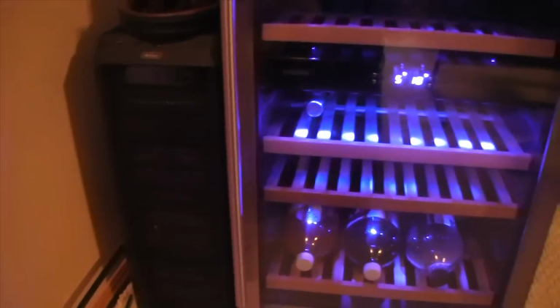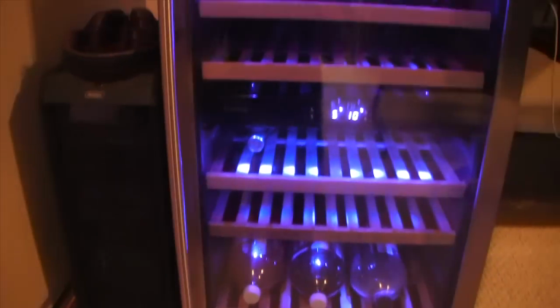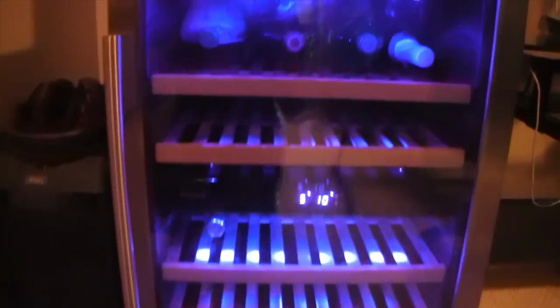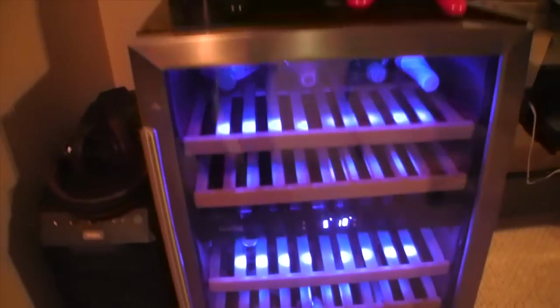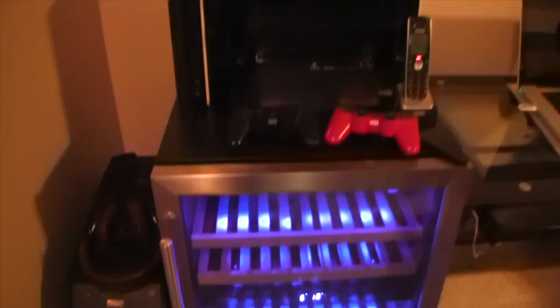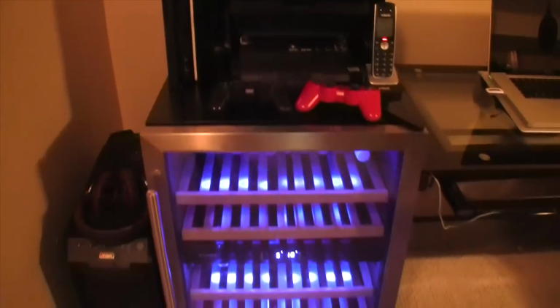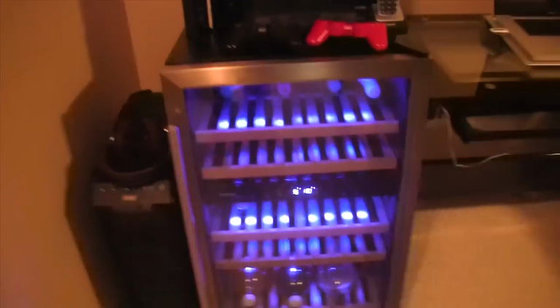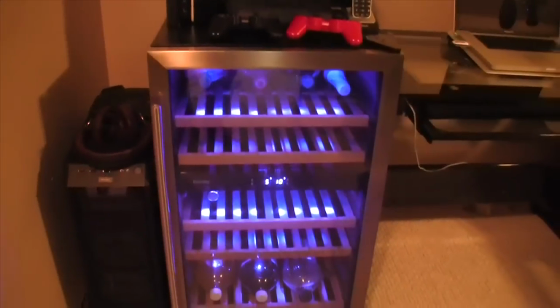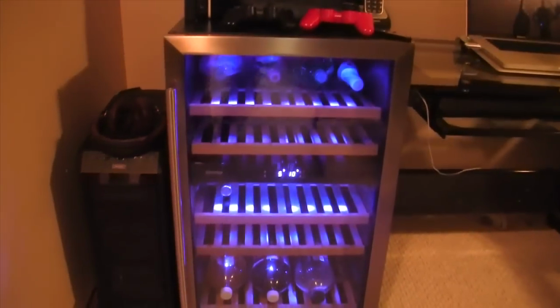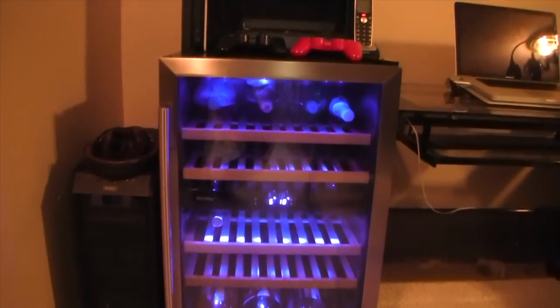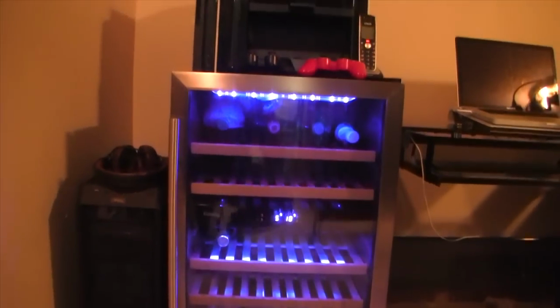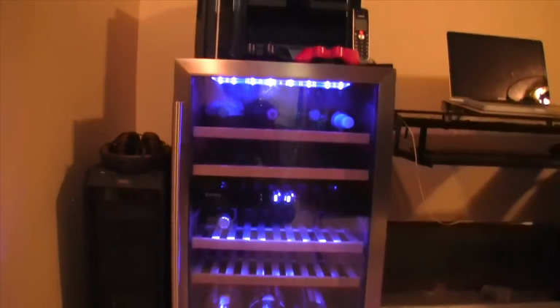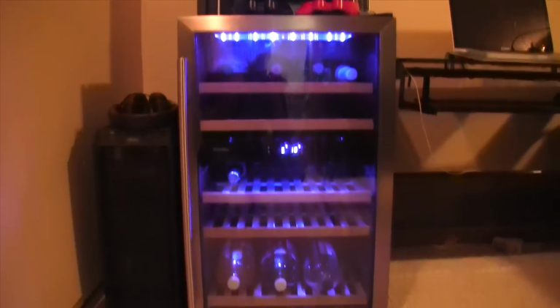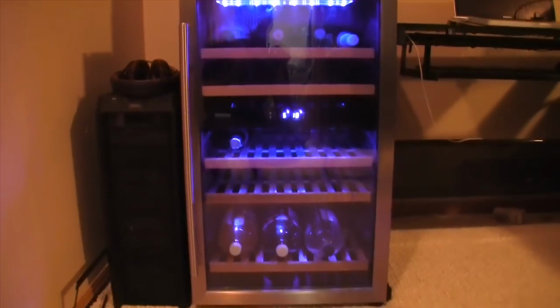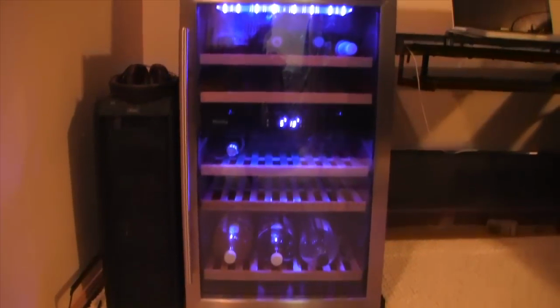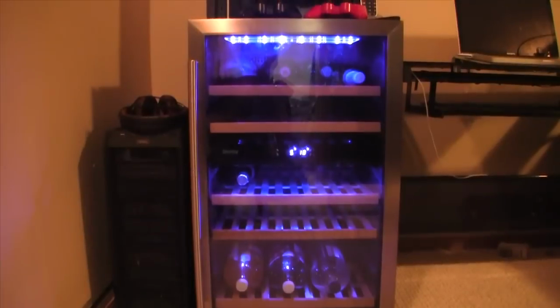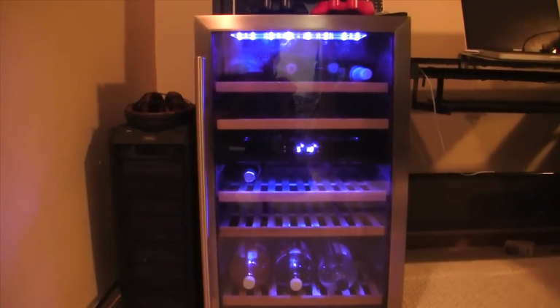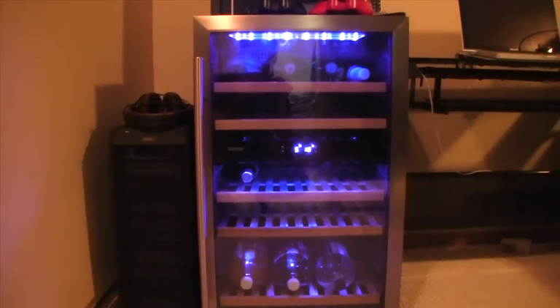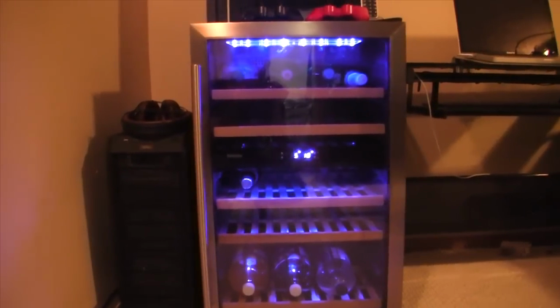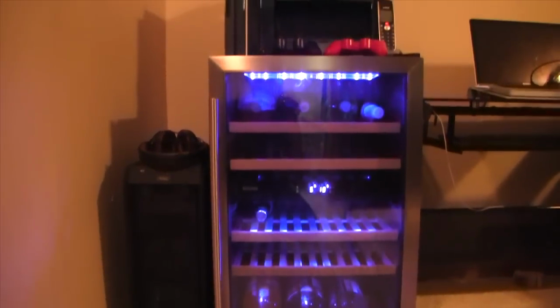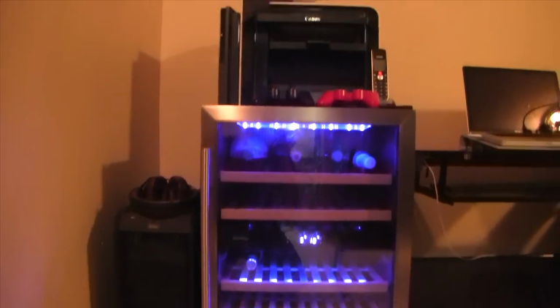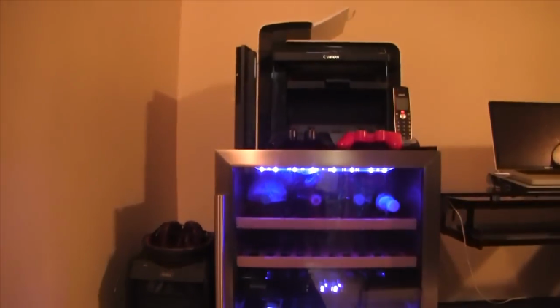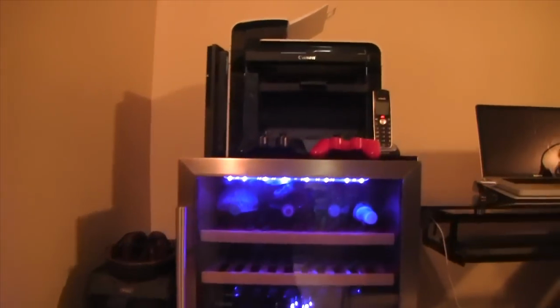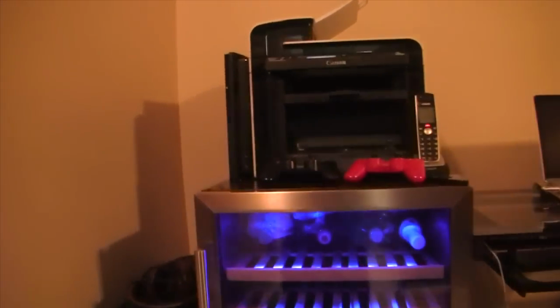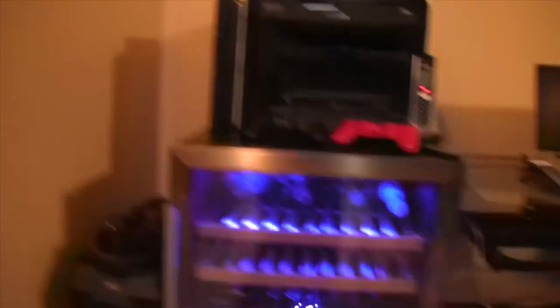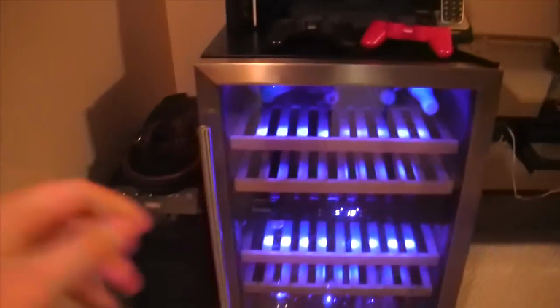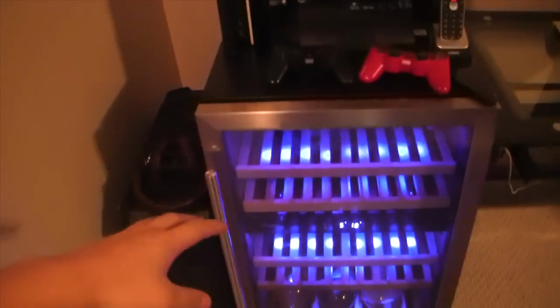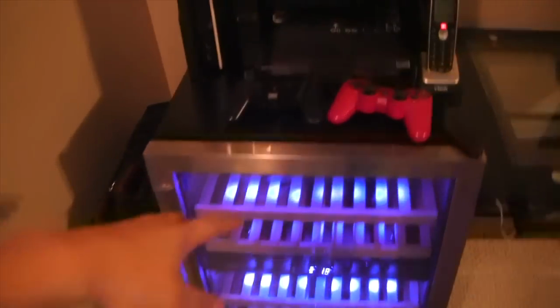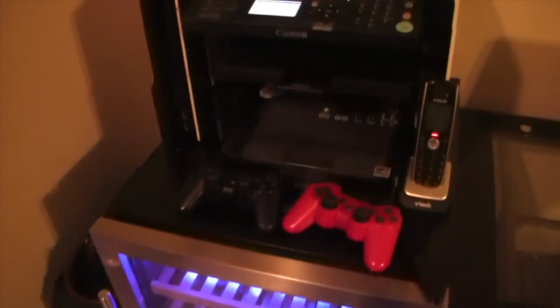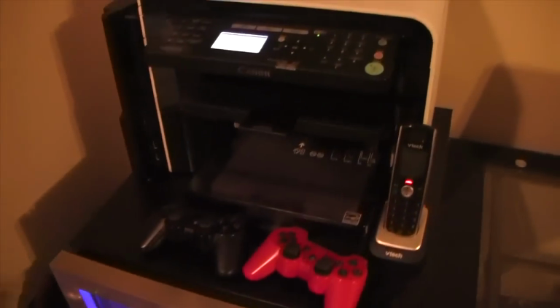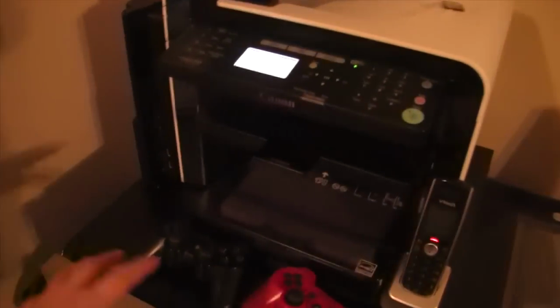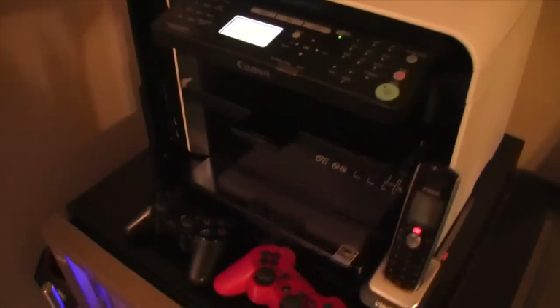Over here we've got my mini fridge — this is a brand new addition to my room, really cool. Just got some pop in there — check that out, love pop. Going to get fat. Yeah, really good stuff, love it to death, it's a great addition.